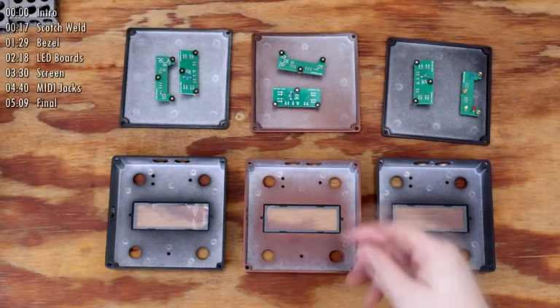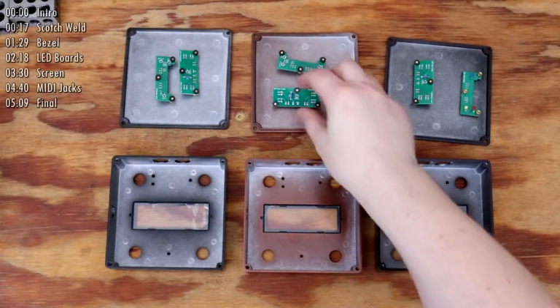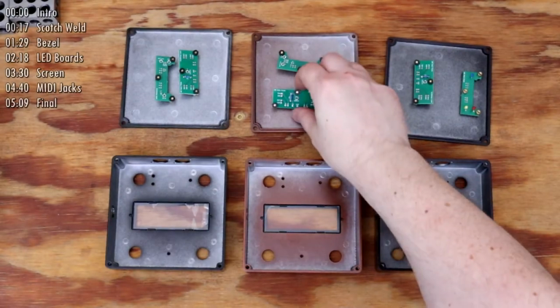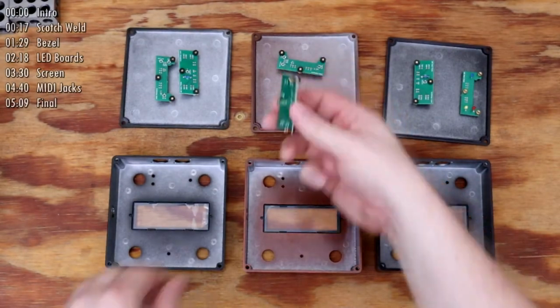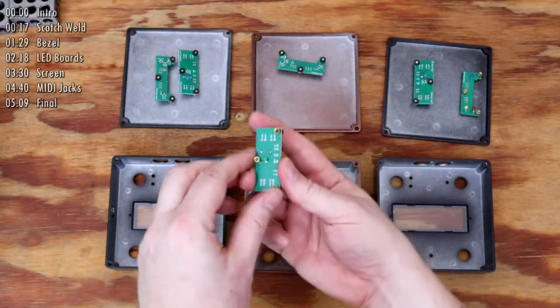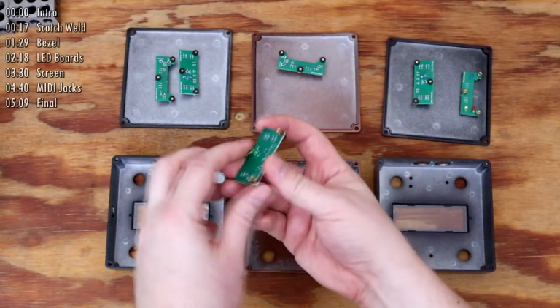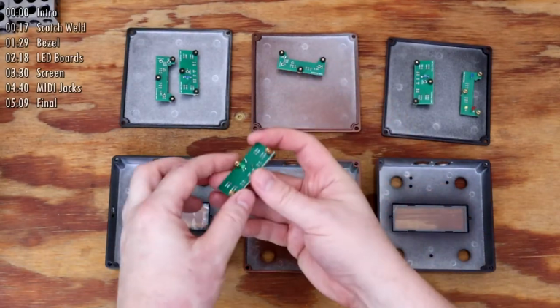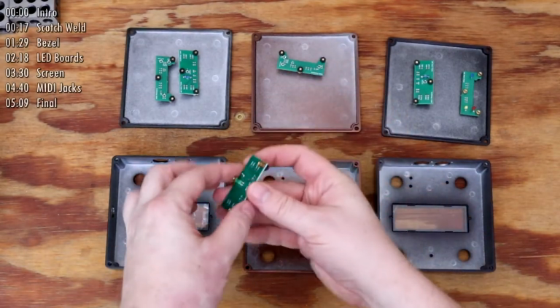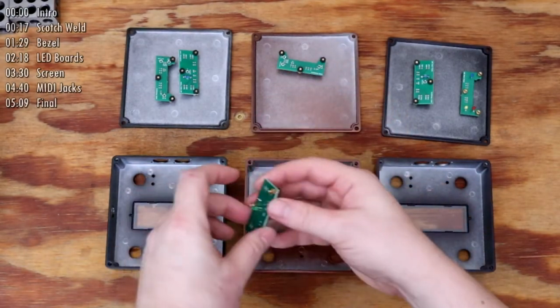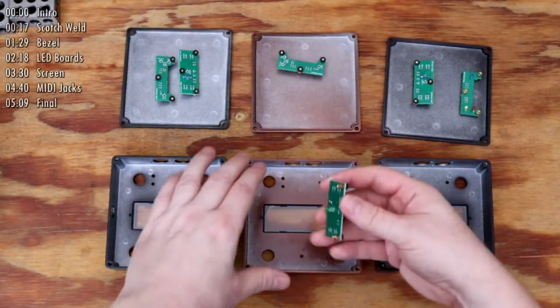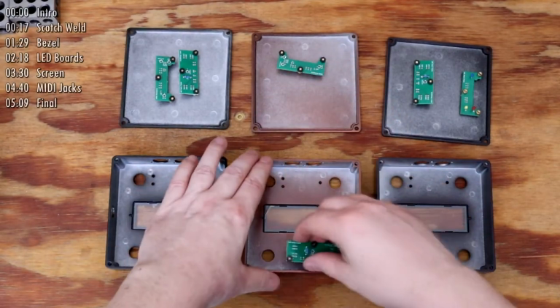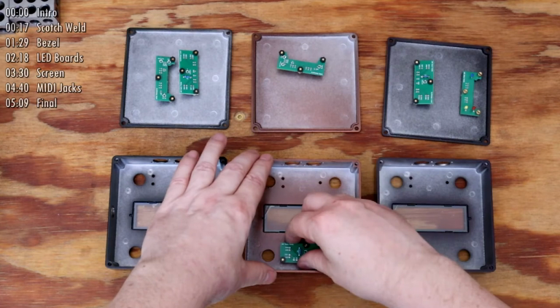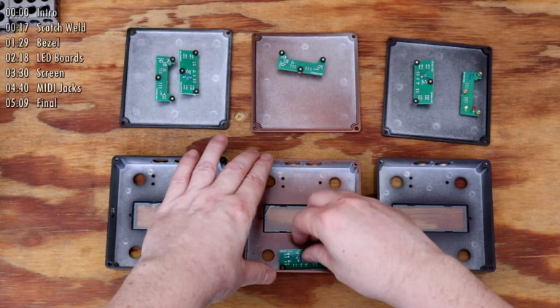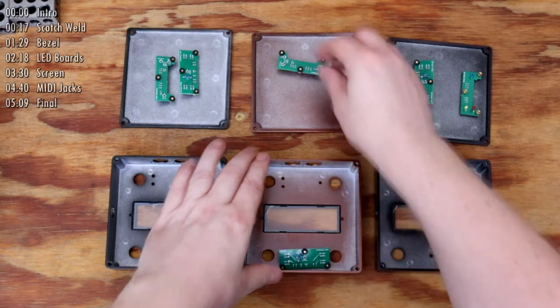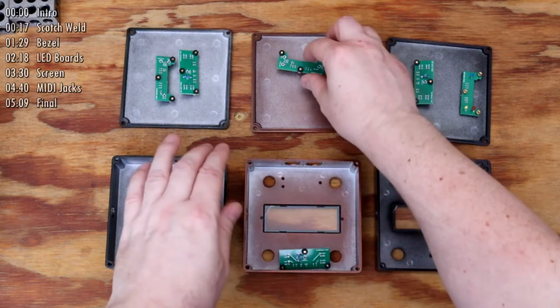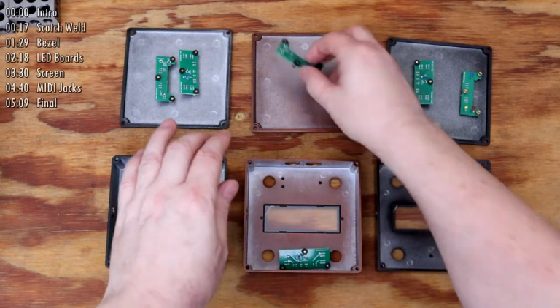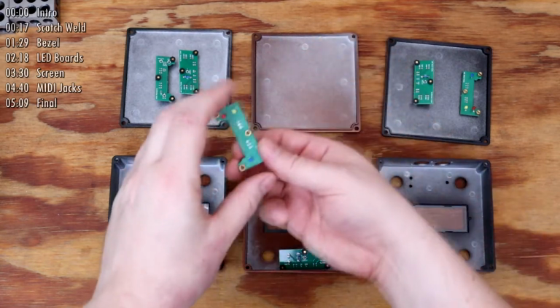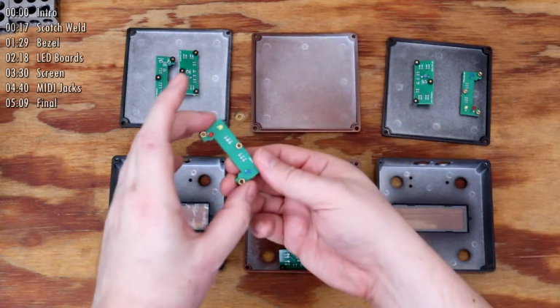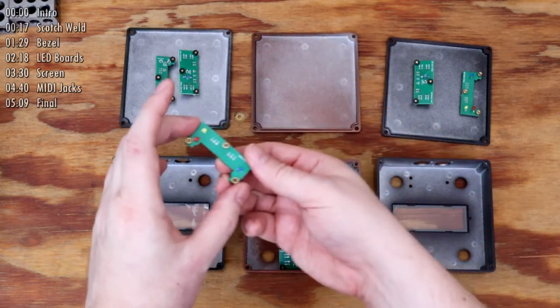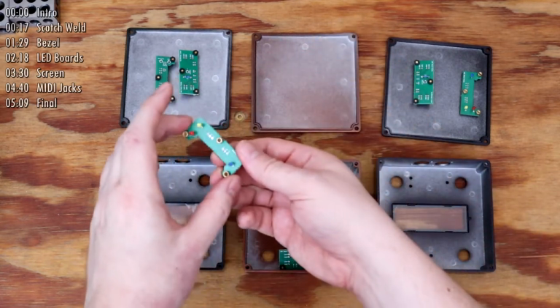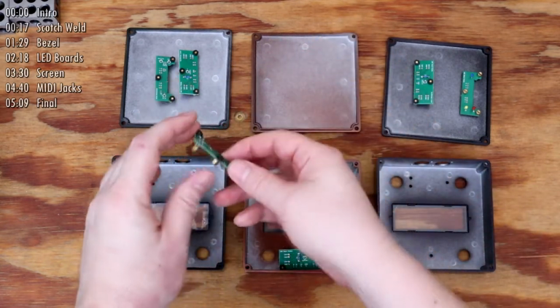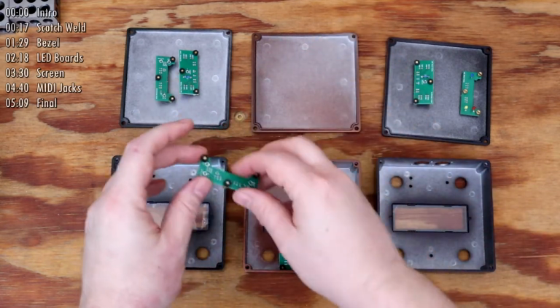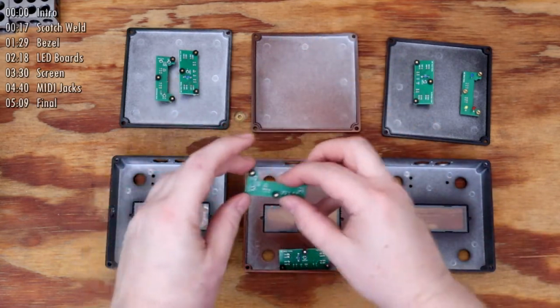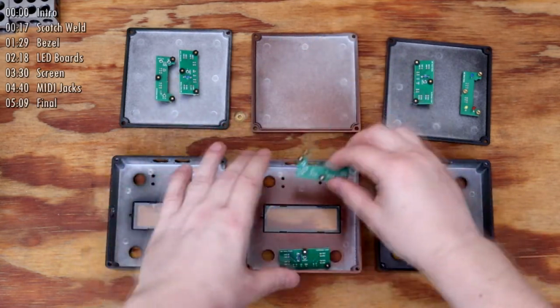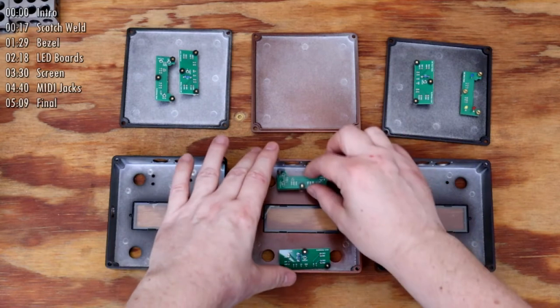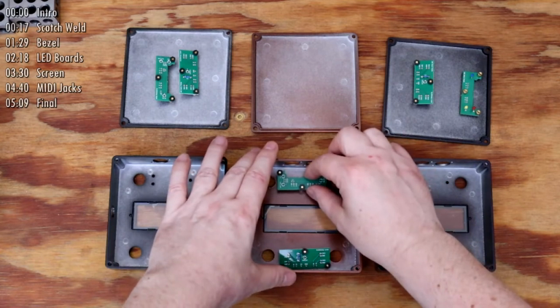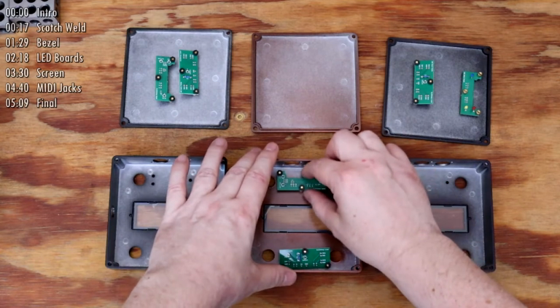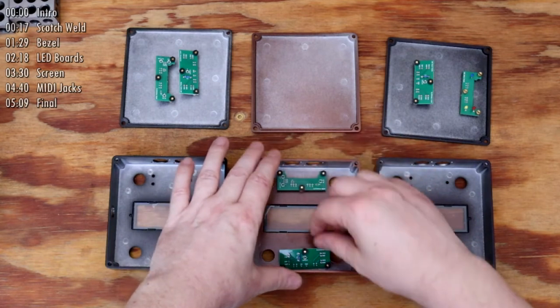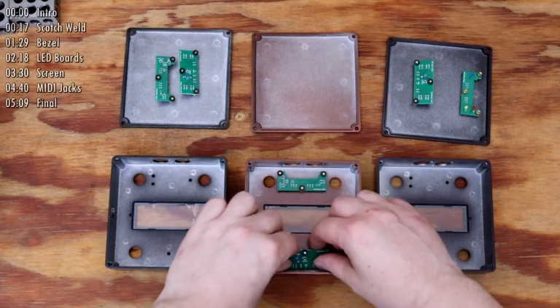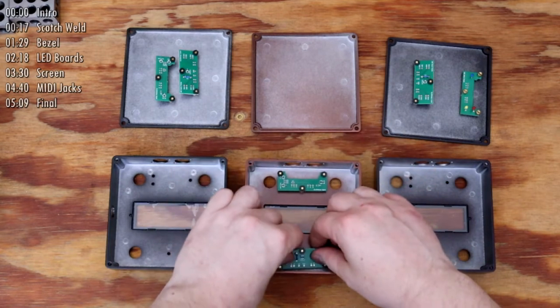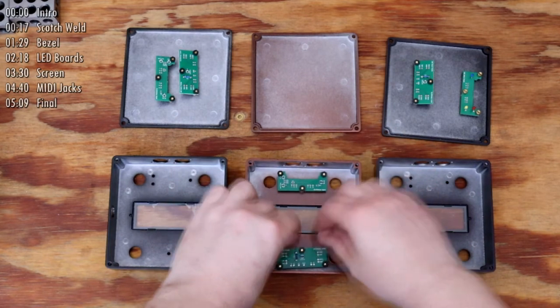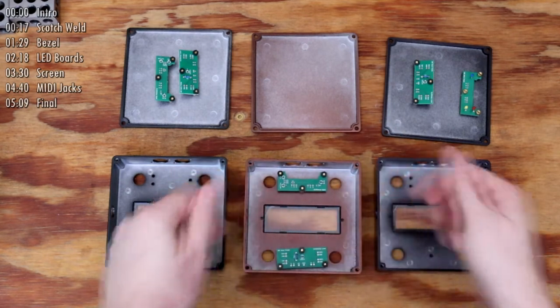I attach the standoffs and solder the LEDs onto the daughter boards to make sure I can create an accurate fit. I've done this in such a way that I can ensure enough placement accuracy and can remove the daughter board later if there's a need to.